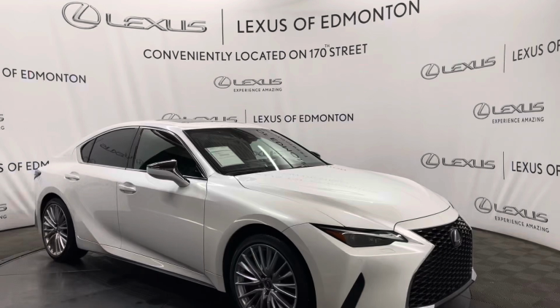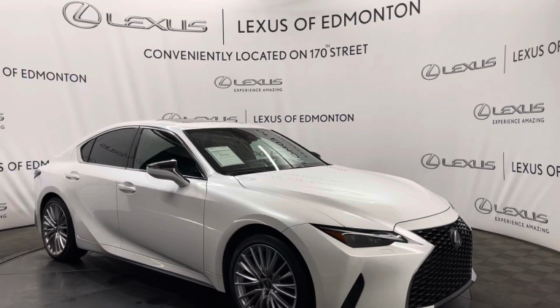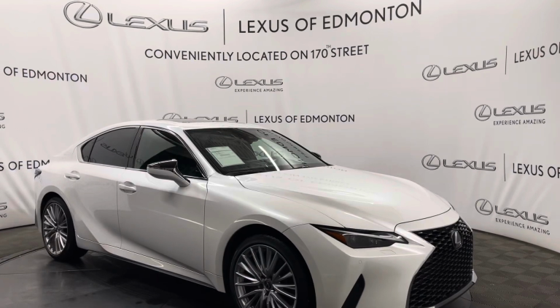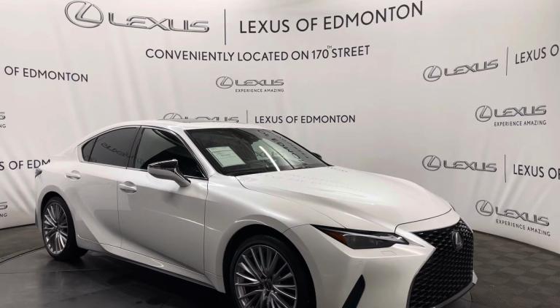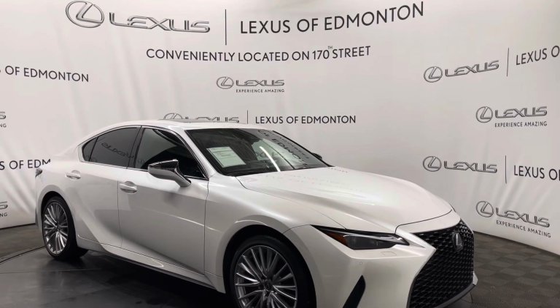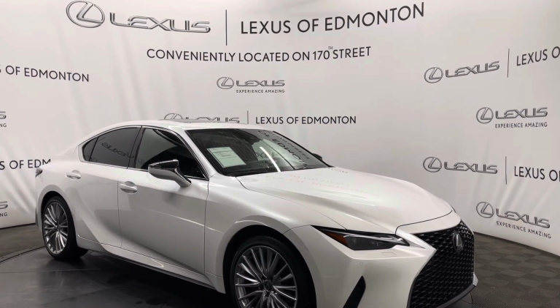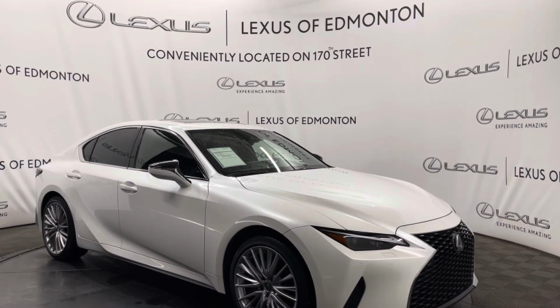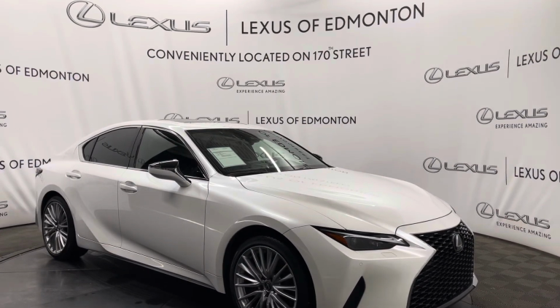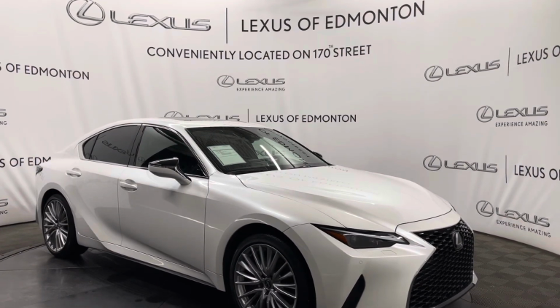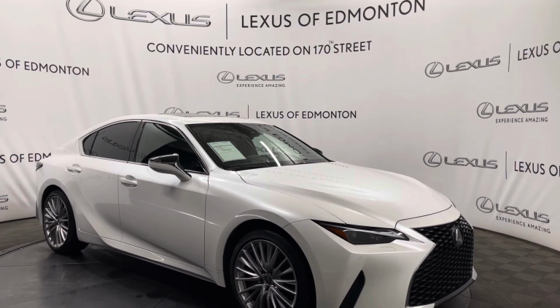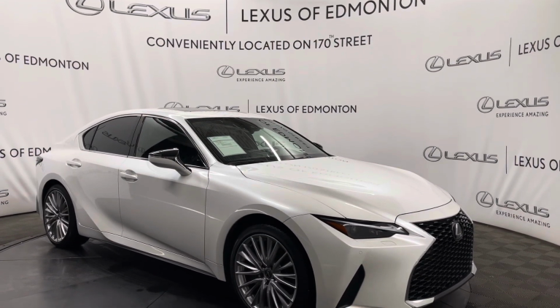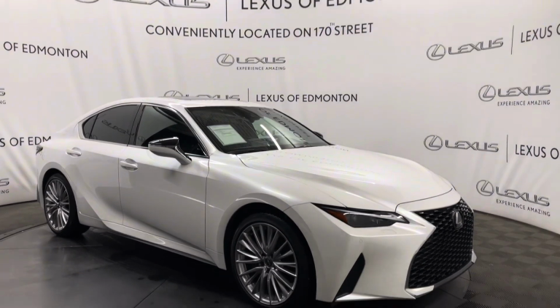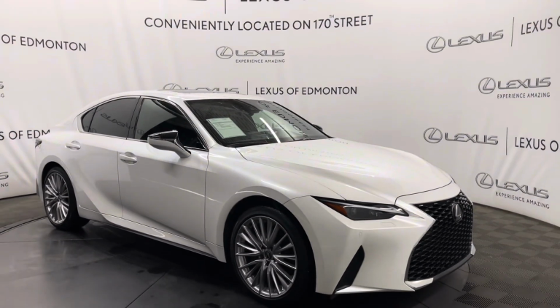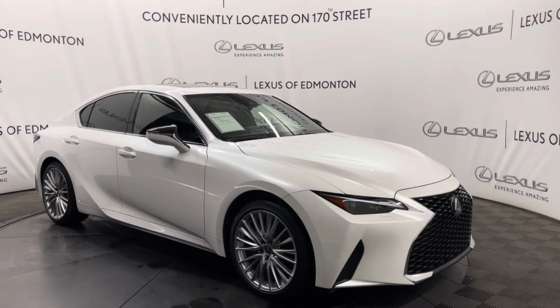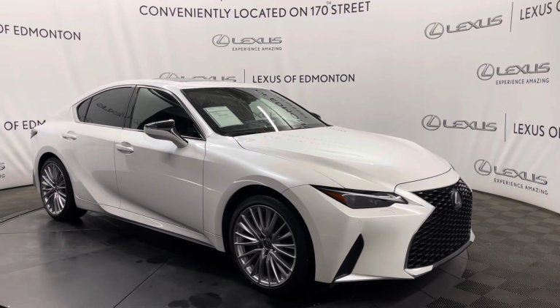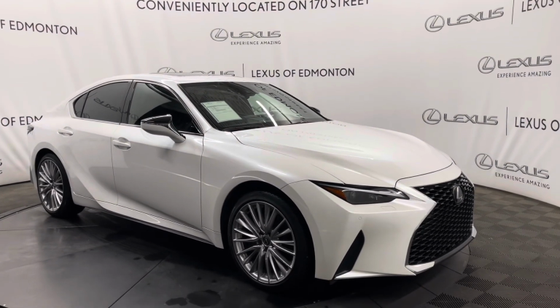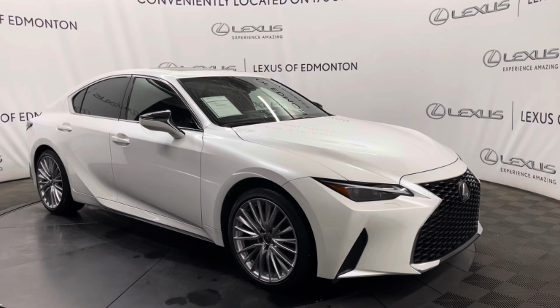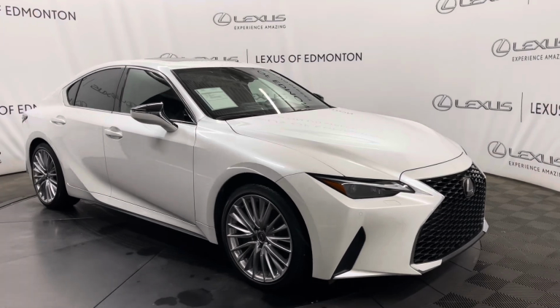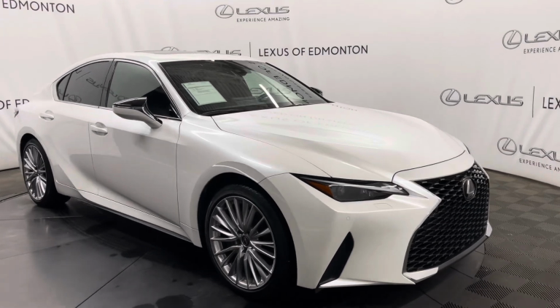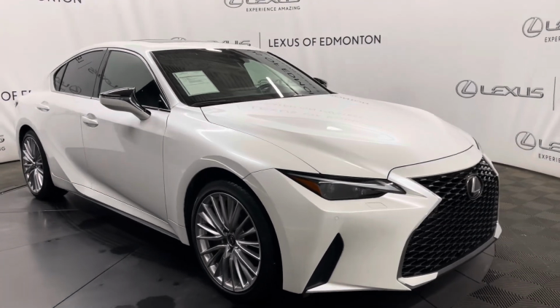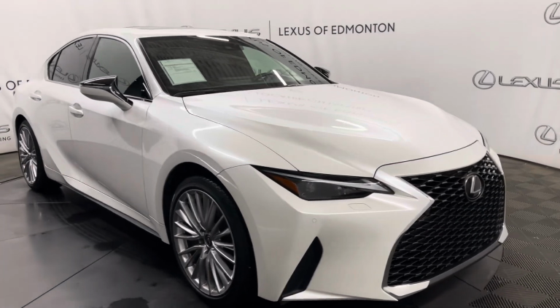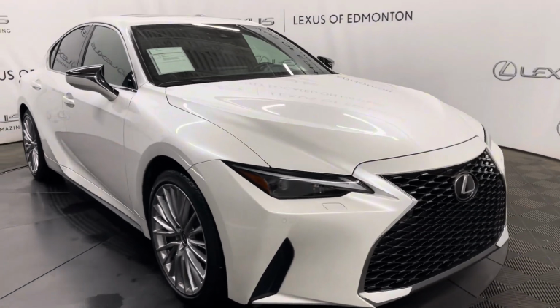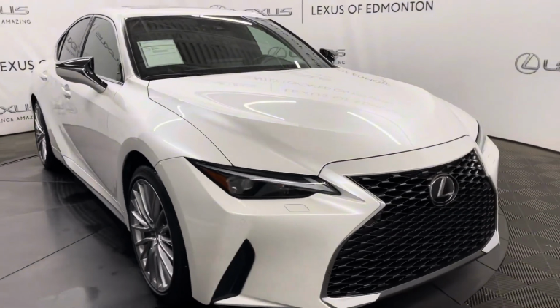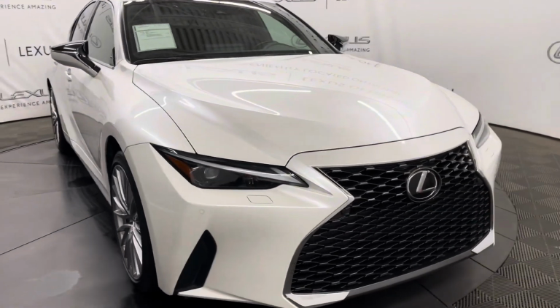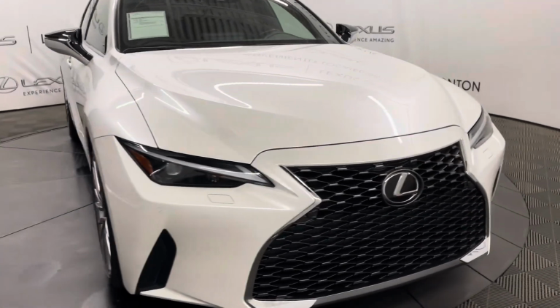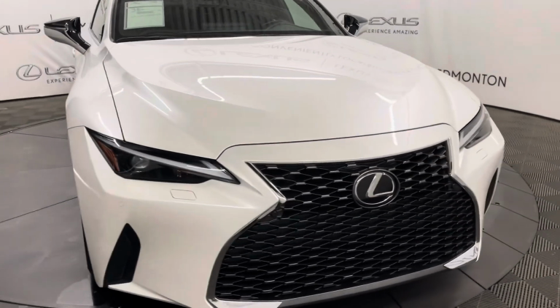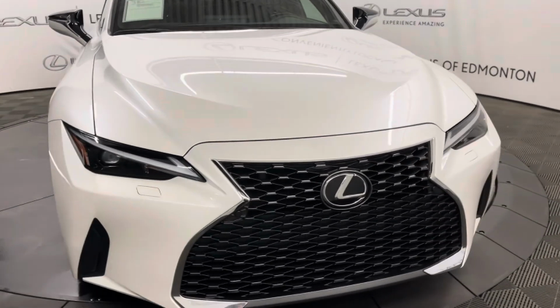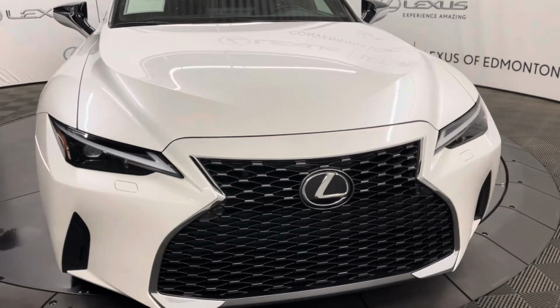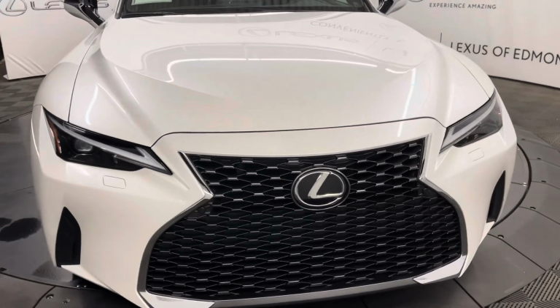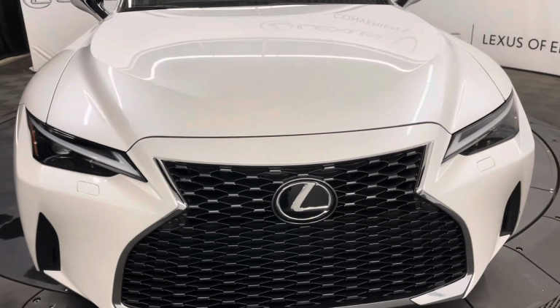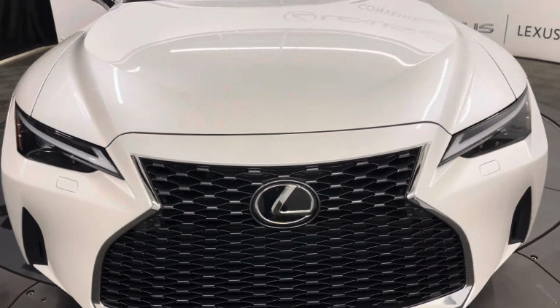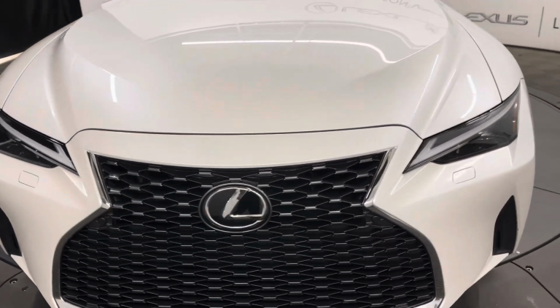Hello everyone, welcome to Lexus of Edmonton, located off 178th Street. Today I have a 2023 Lexus IS300 in eminent white pearl. This is the luxury package. Under the hood, you have a 3.5 liter V6 engine.